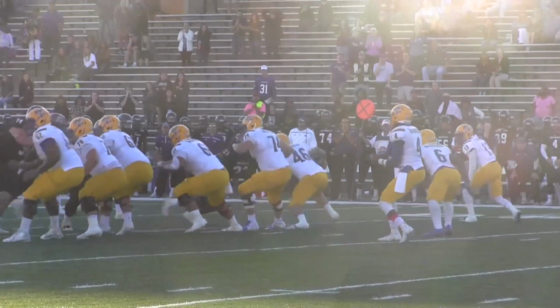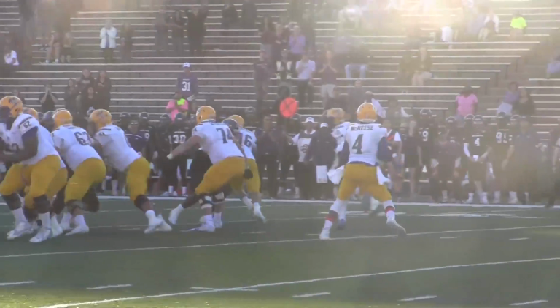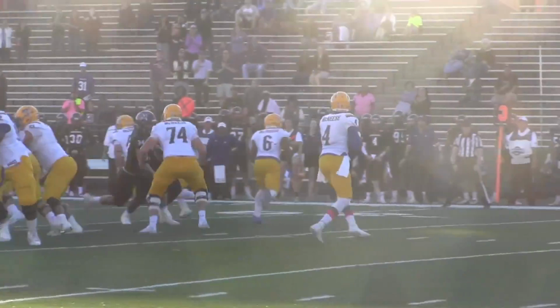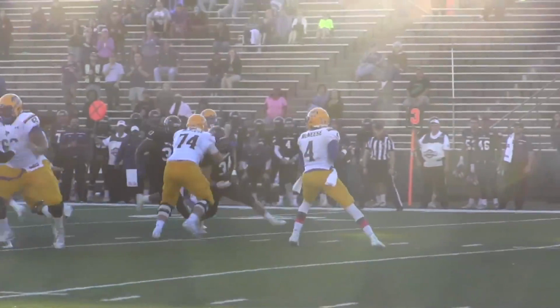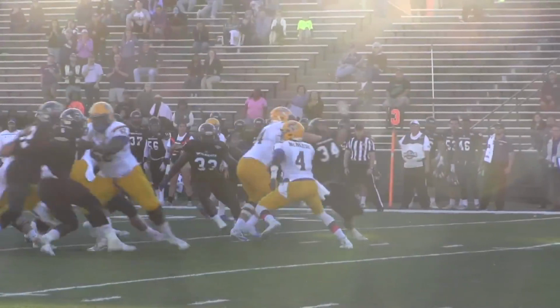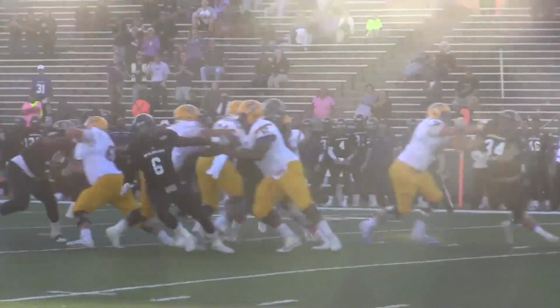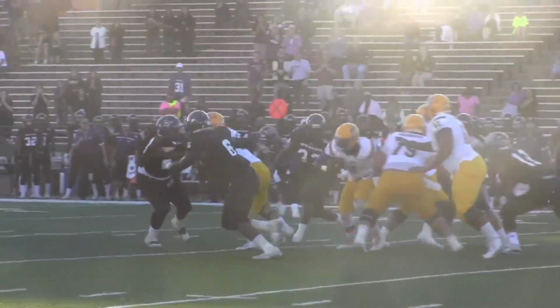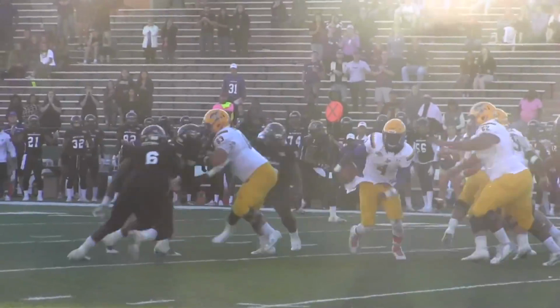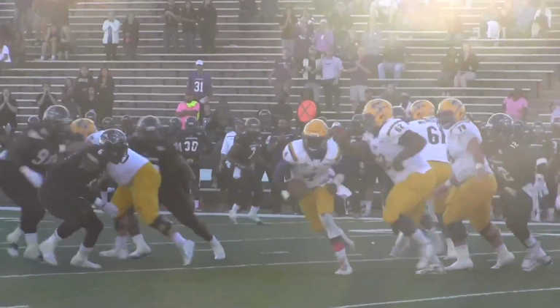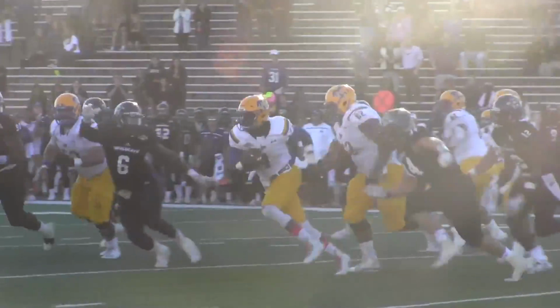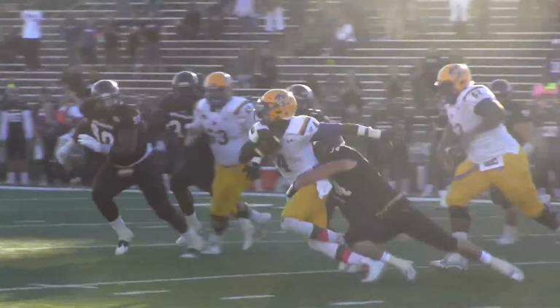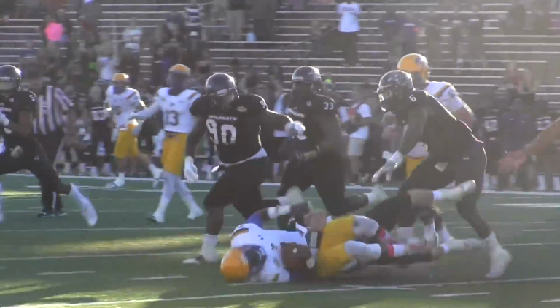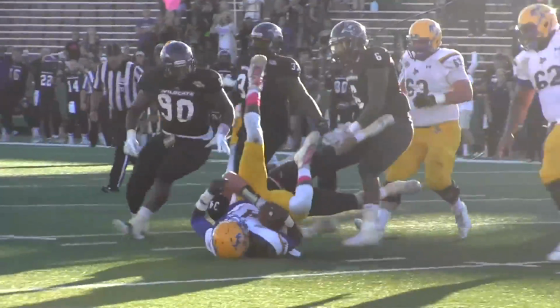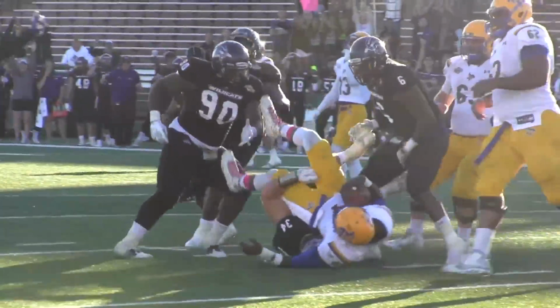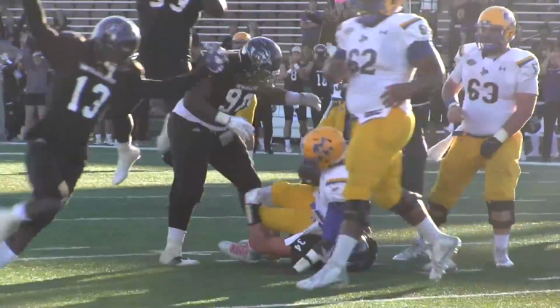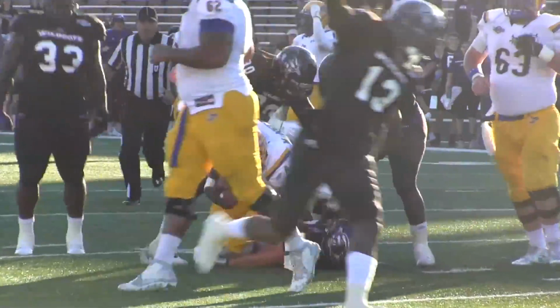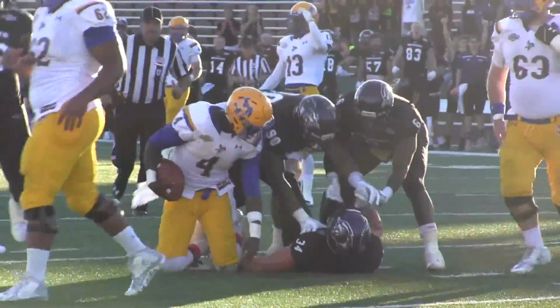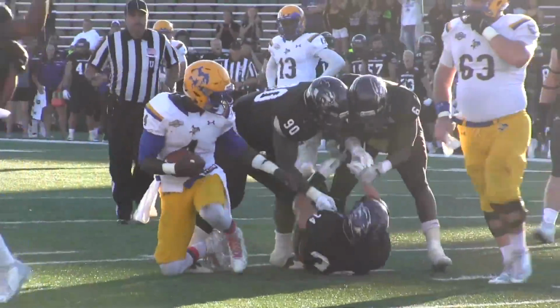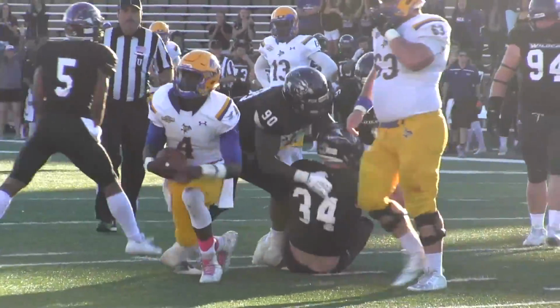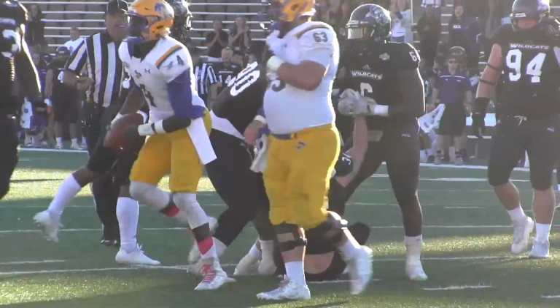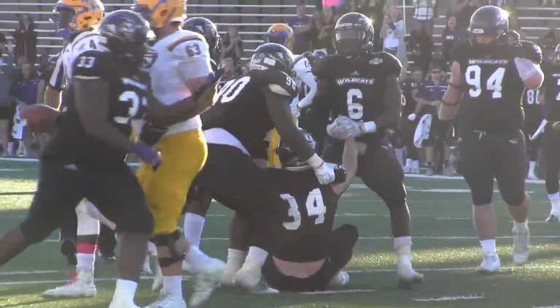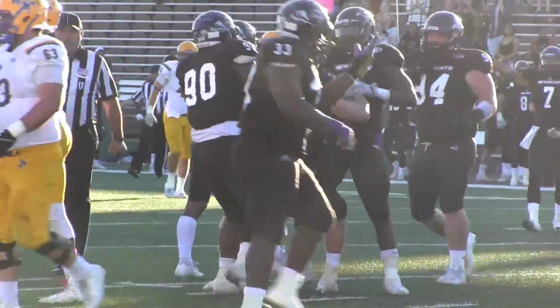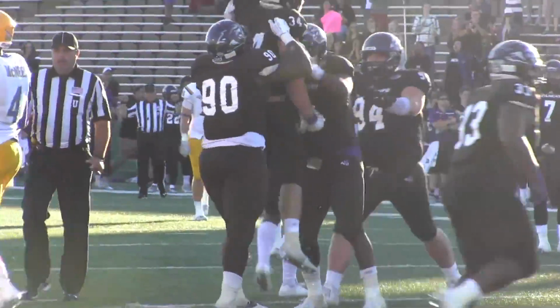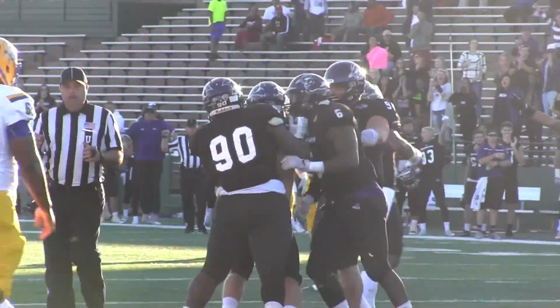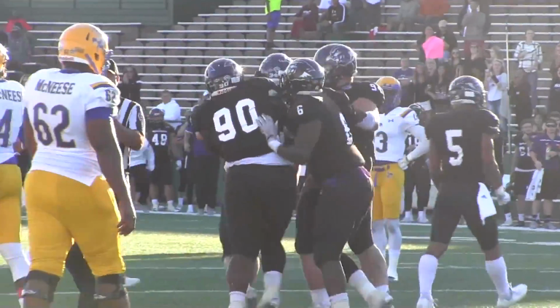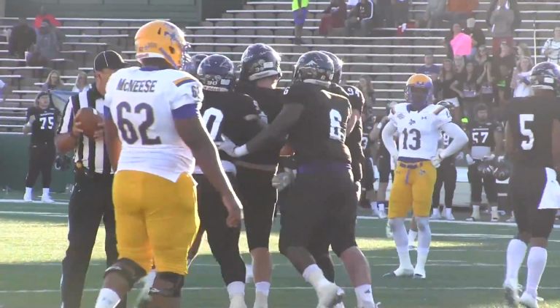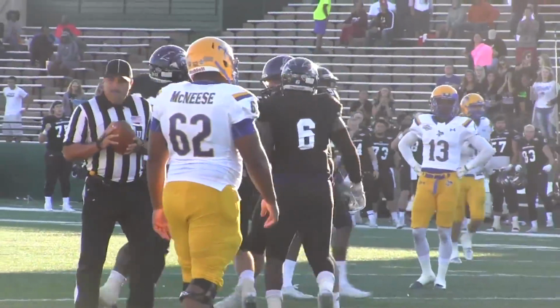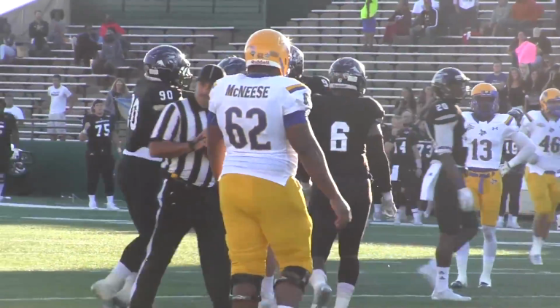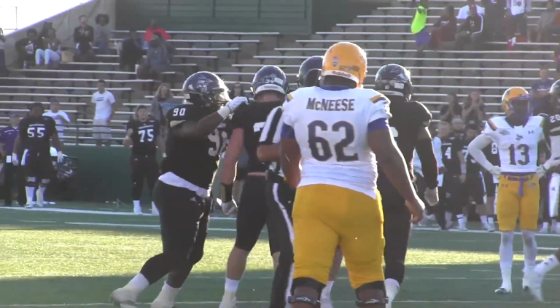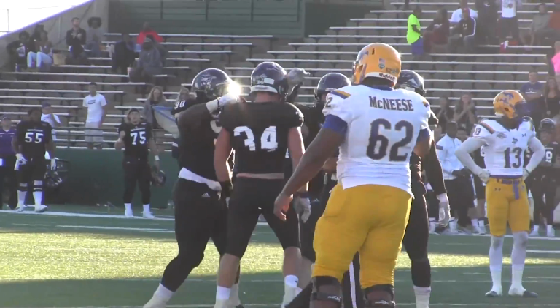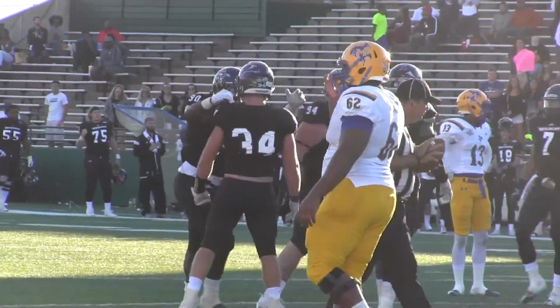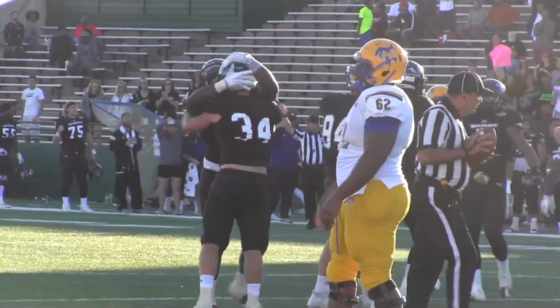He's got it, drops back — pressure coming up the middle. He is going to get out of it, rolls to his left. No! He got him! Denmark sacked him back at the 26. They call a timeout — timeout ACU, 2:21 to go. Sammy Denmark.